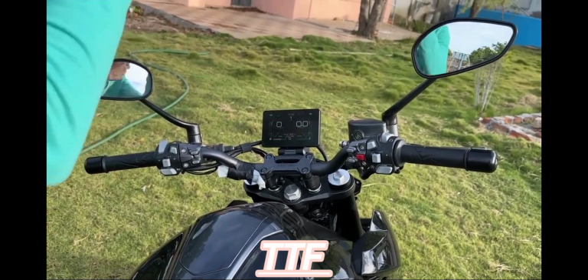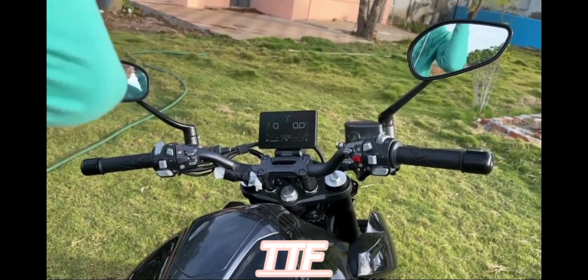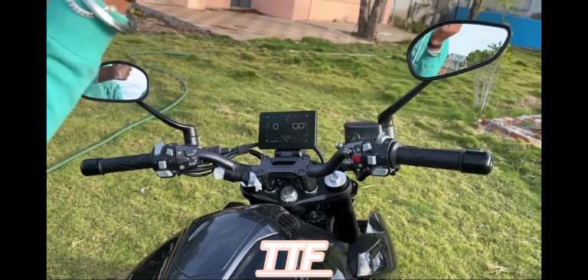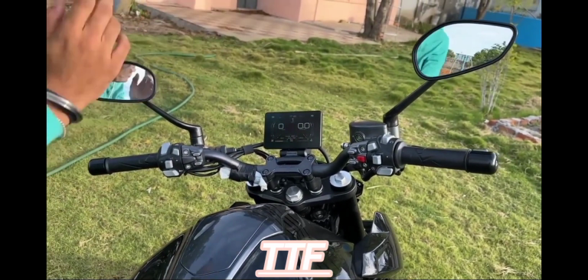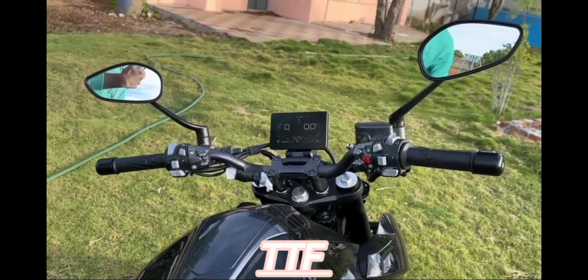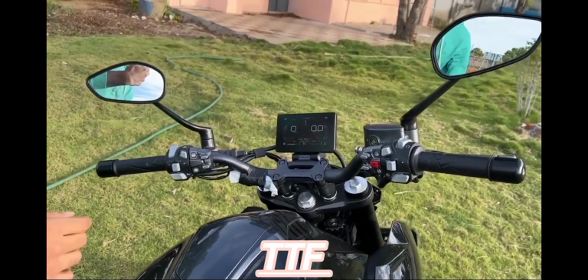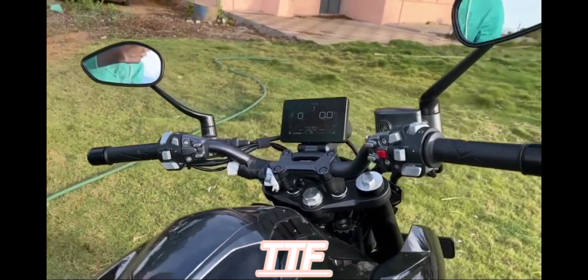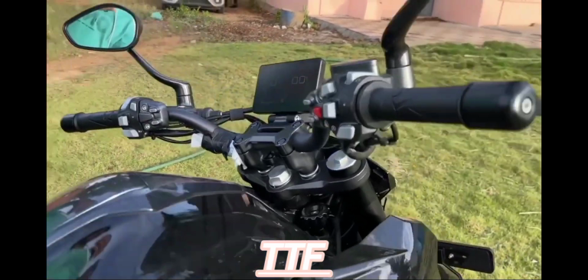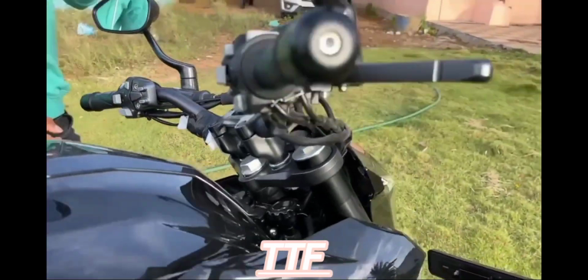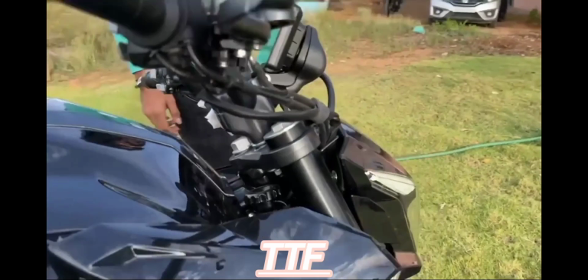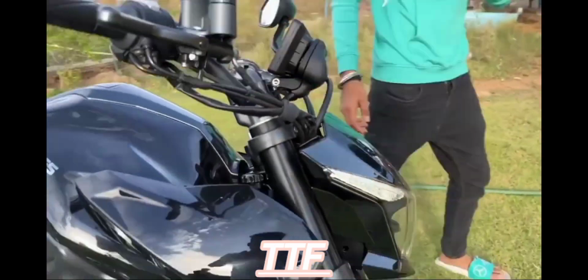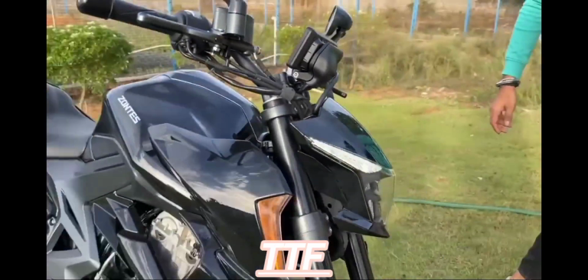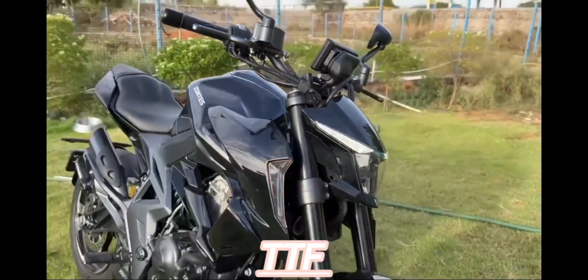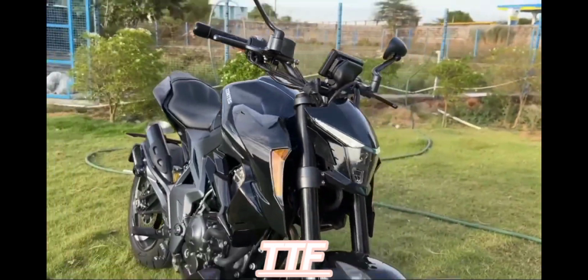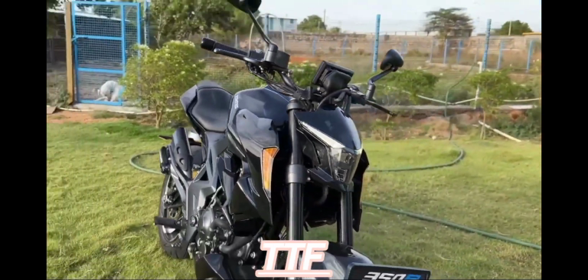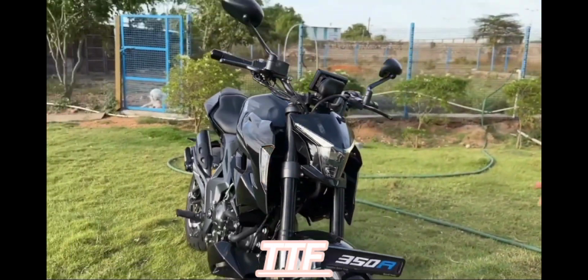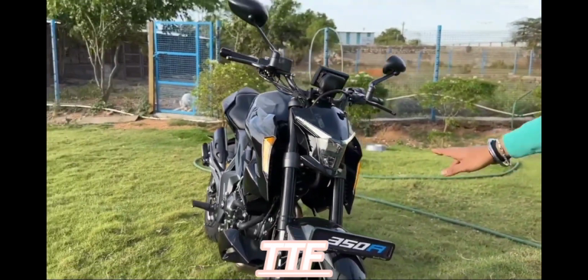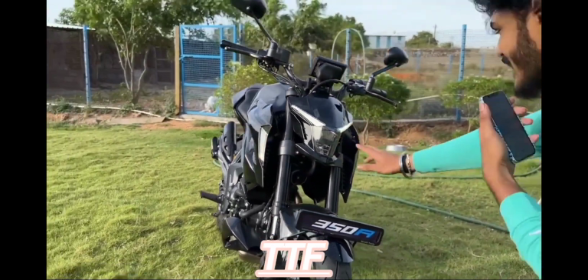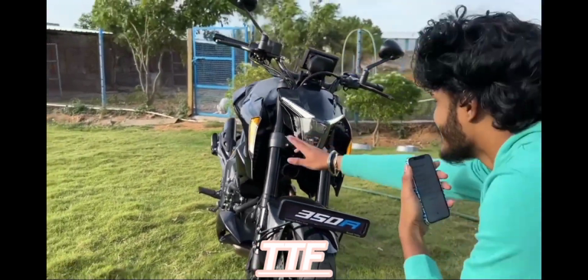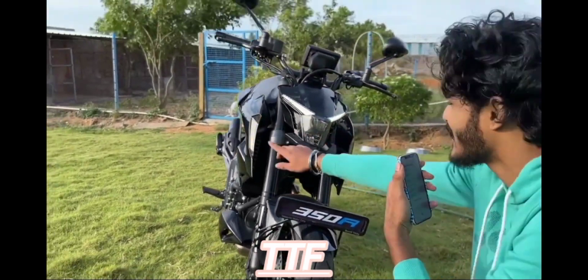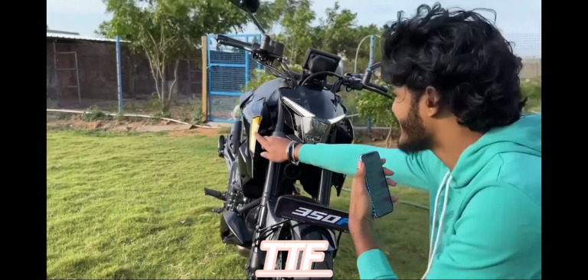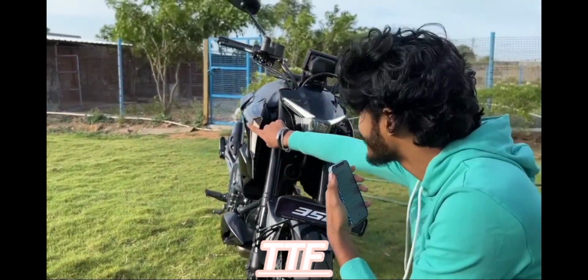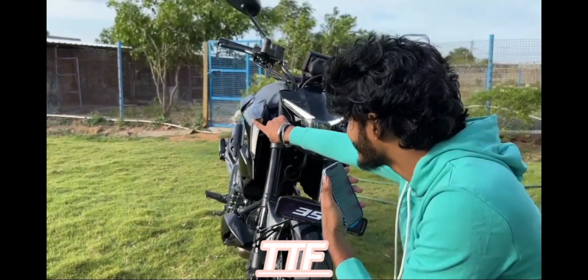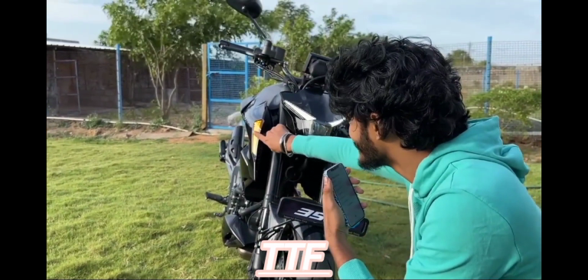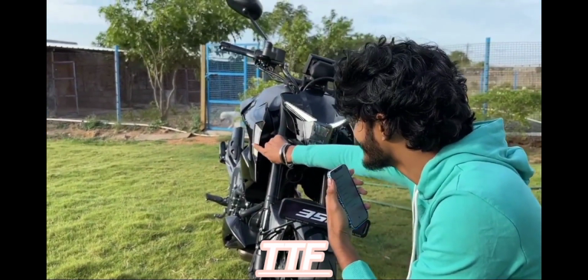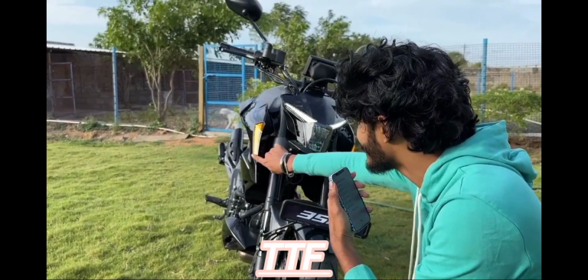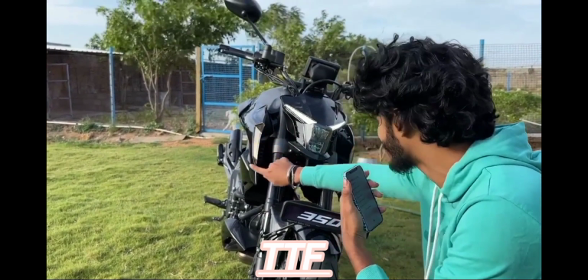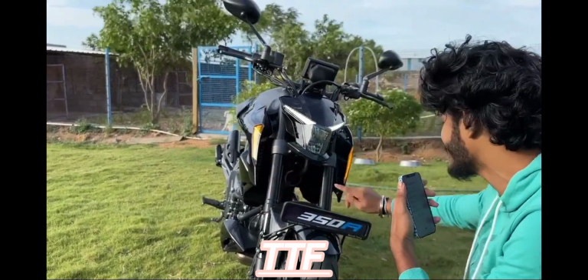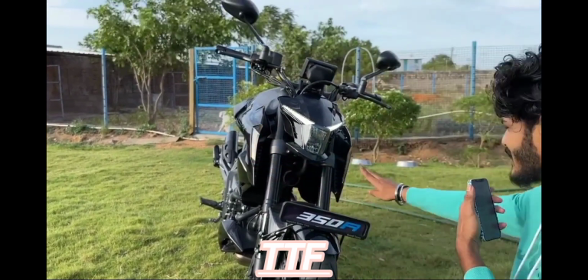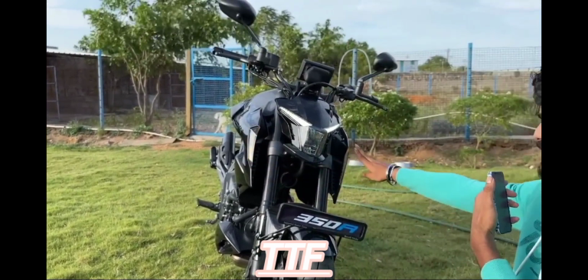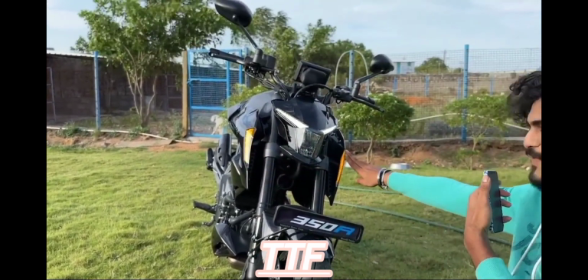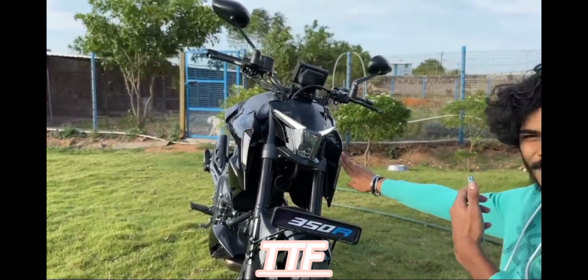Let's go to the headlight. Where are the indicators? Look at the TFT. It's very stylish — you can jump into the side-lock. There's a transformer.